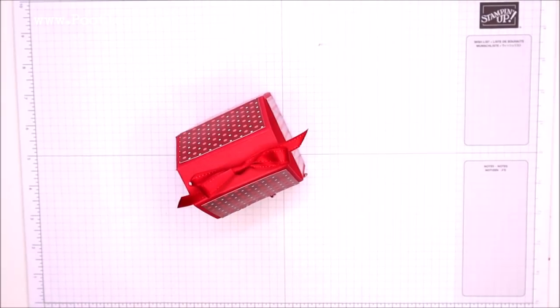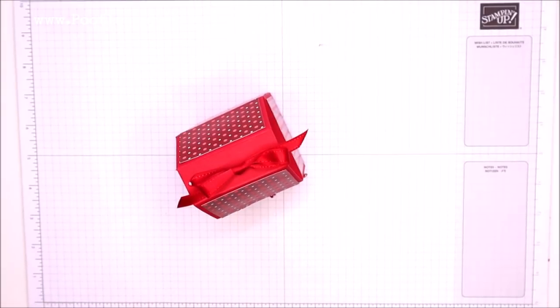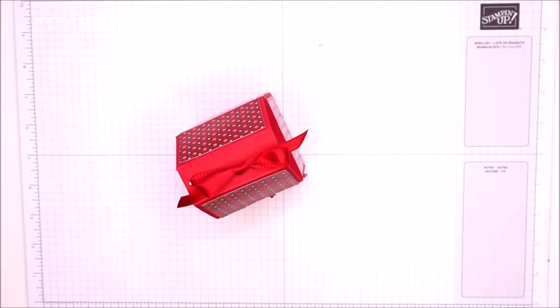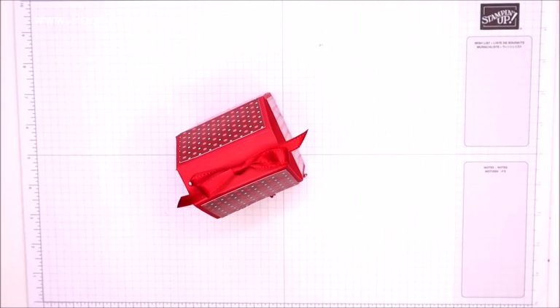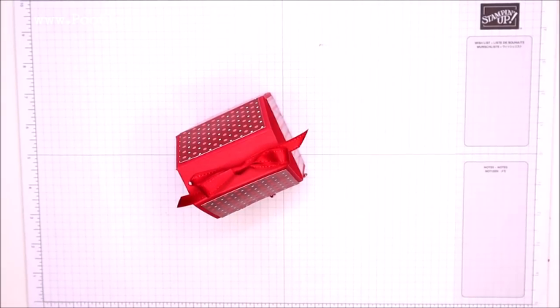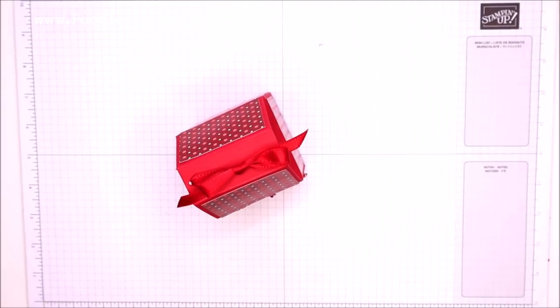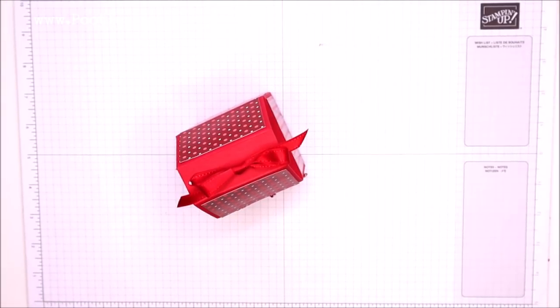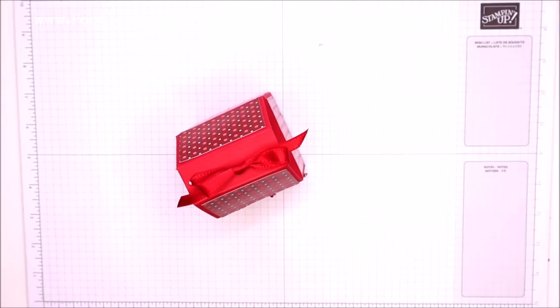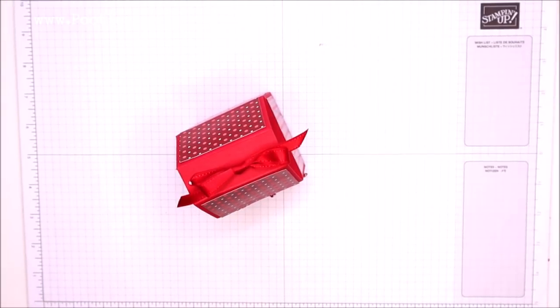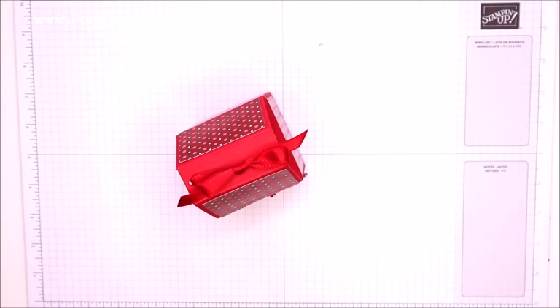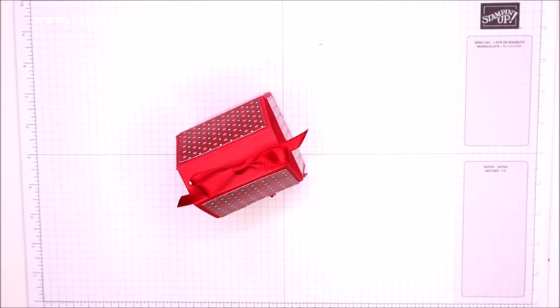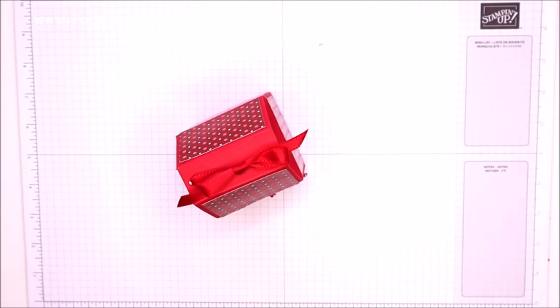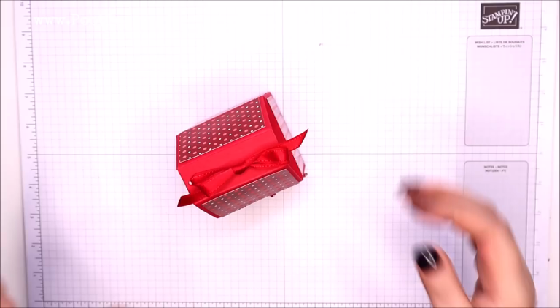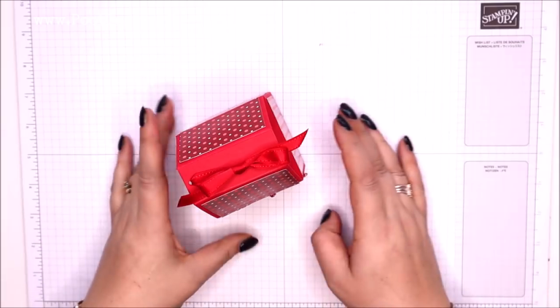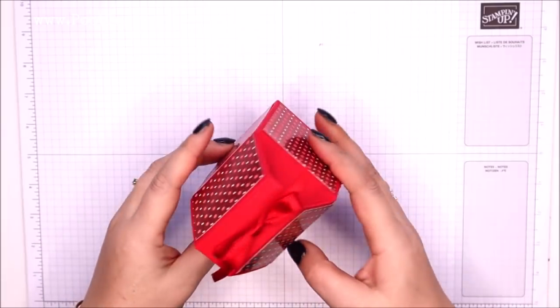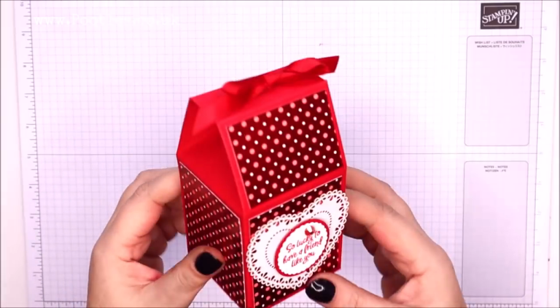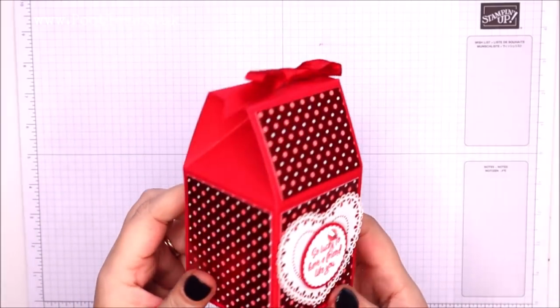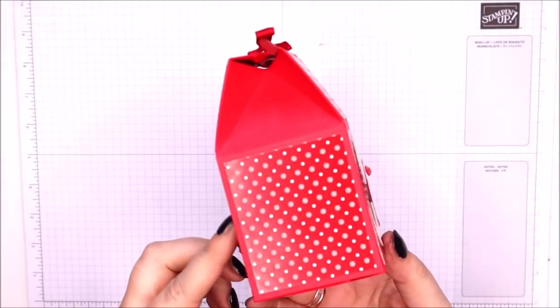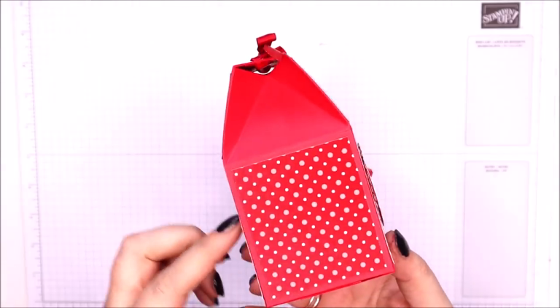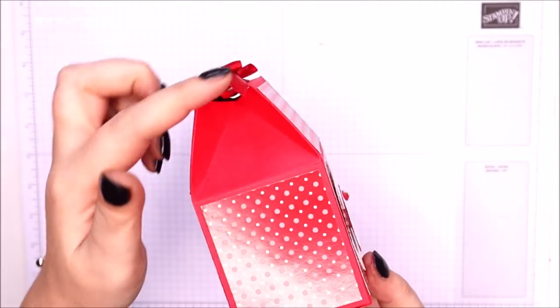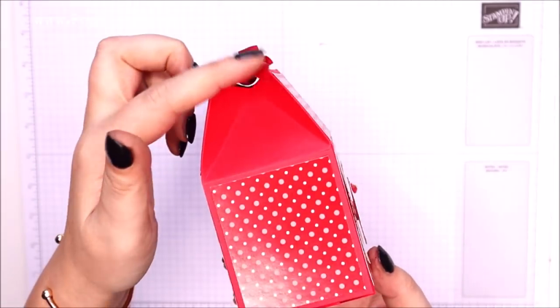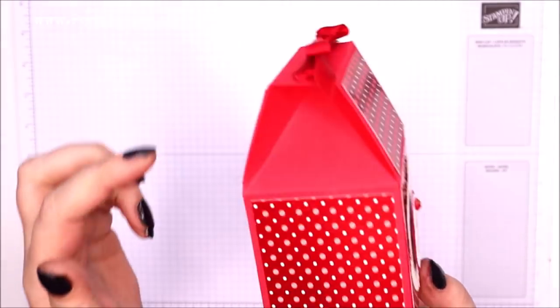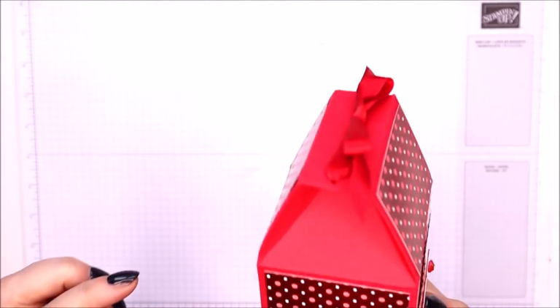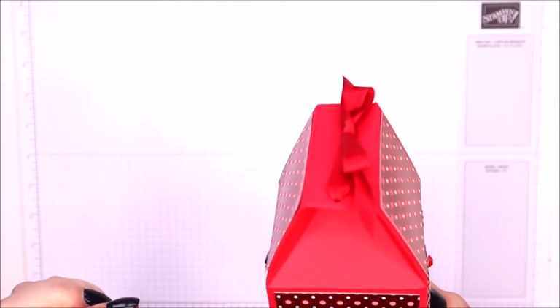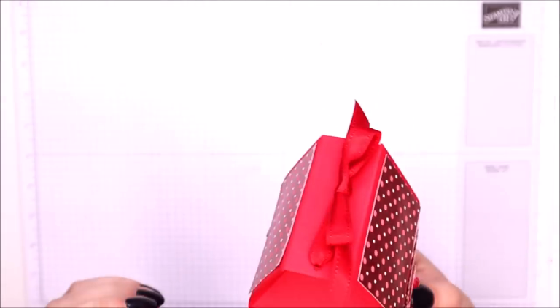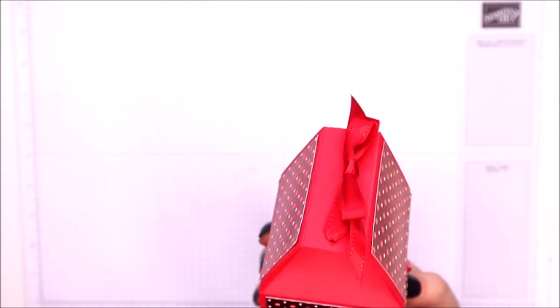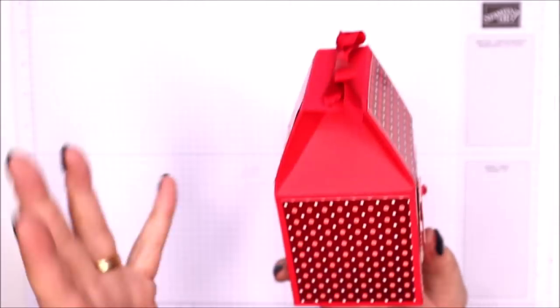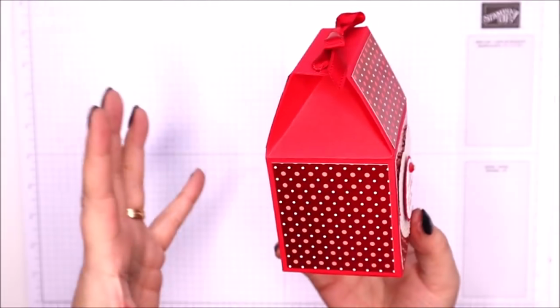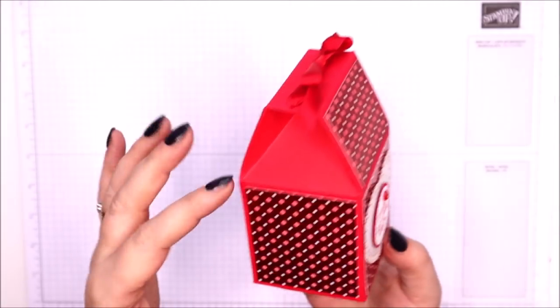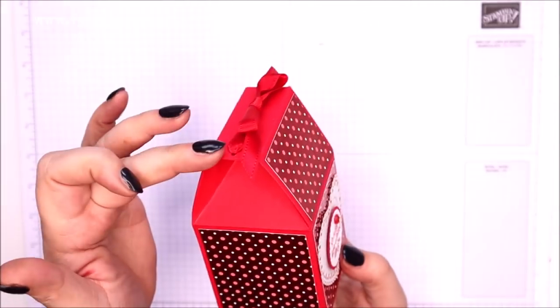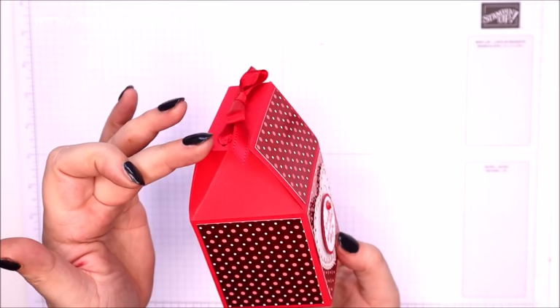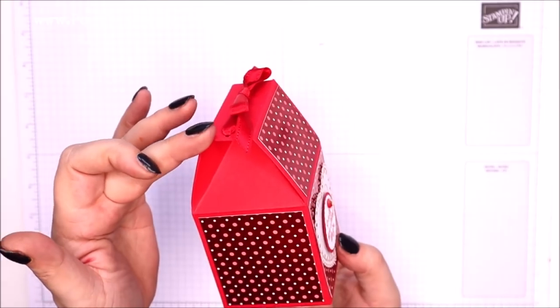Hi there, it's Sam from Pootles.co.uk. Thank you very much for joining me today. Today's project is this one — it's a flat-topped milk carton box, a milk carton with a flat top.